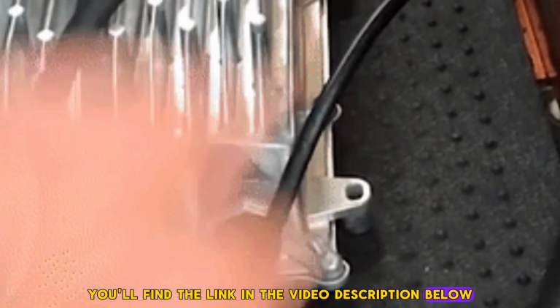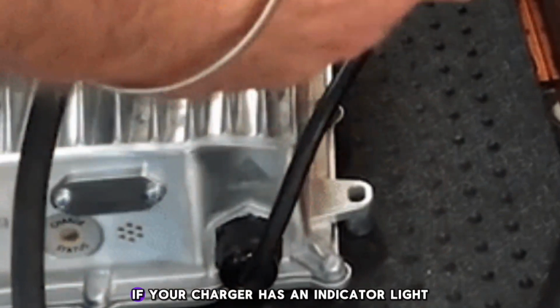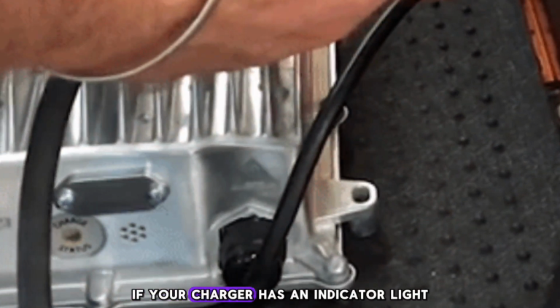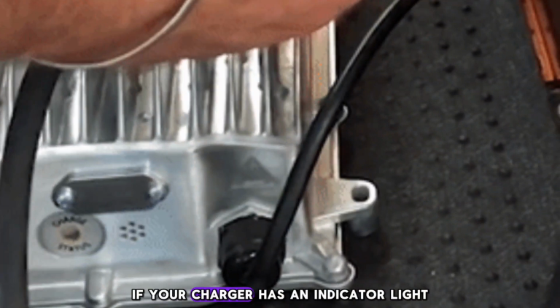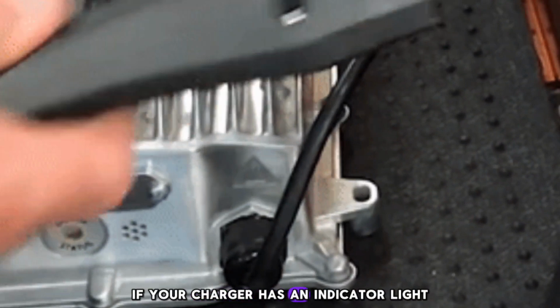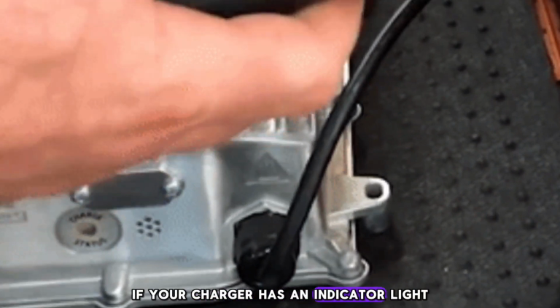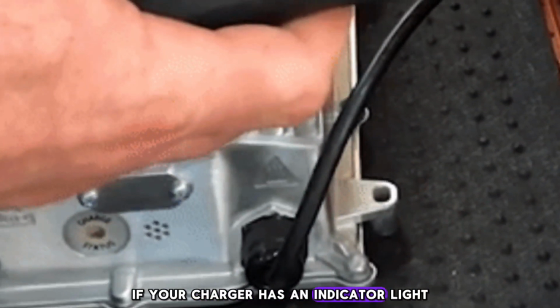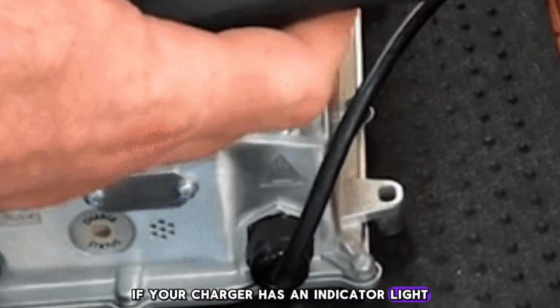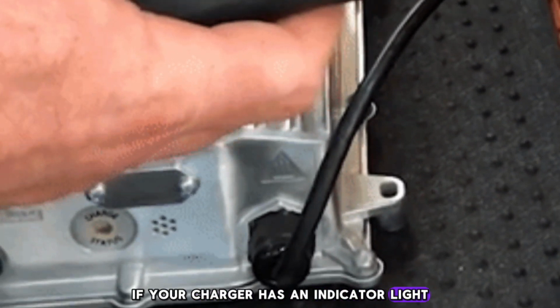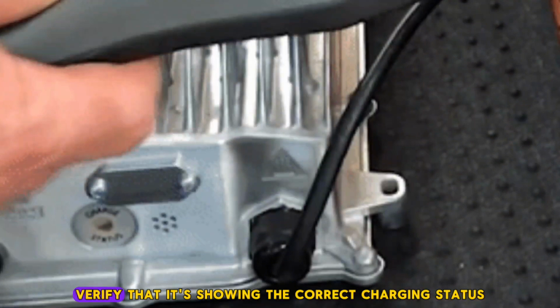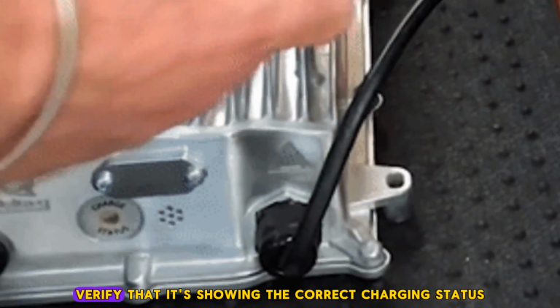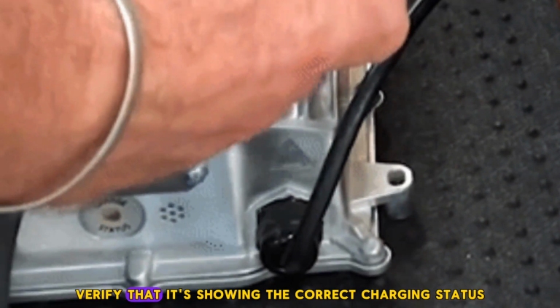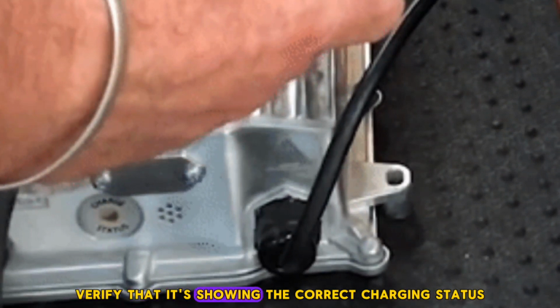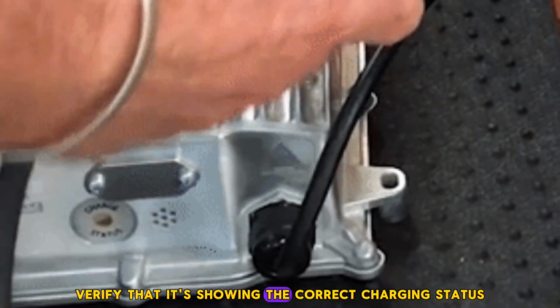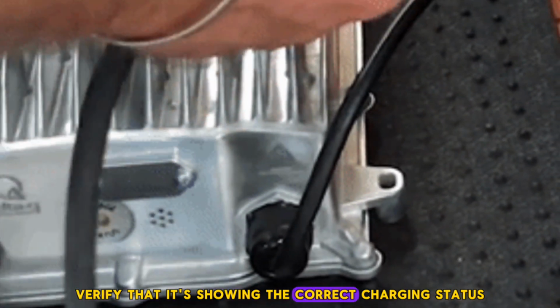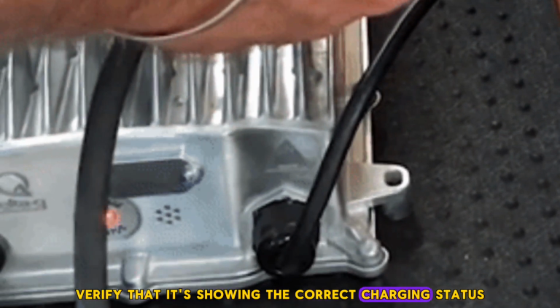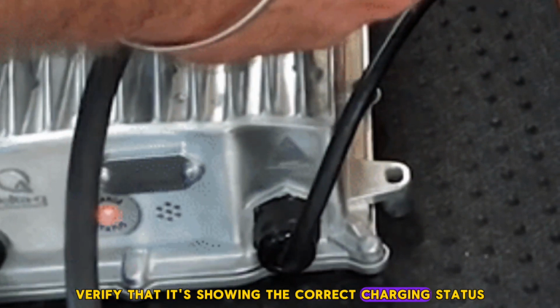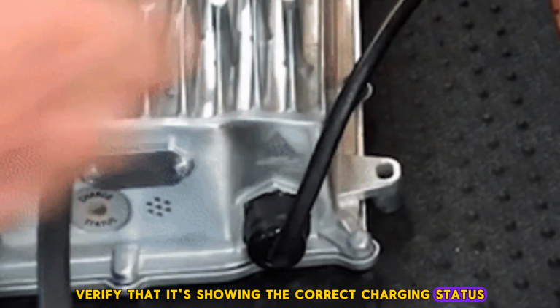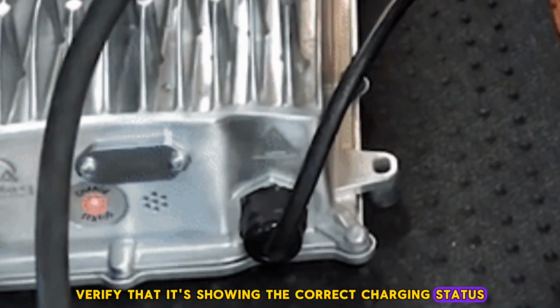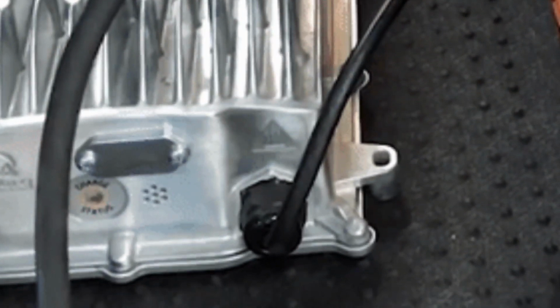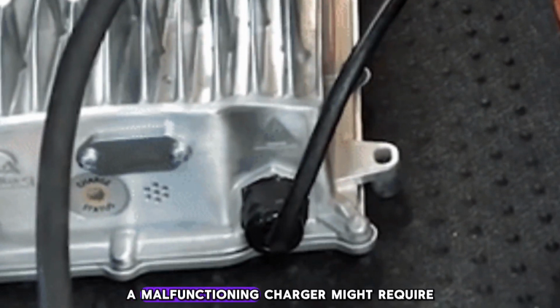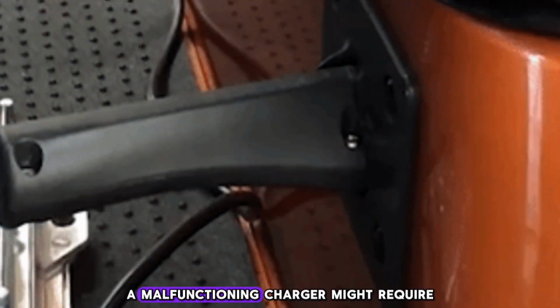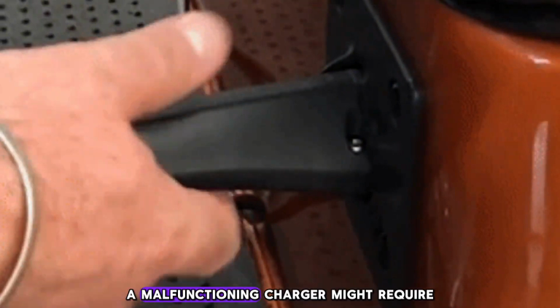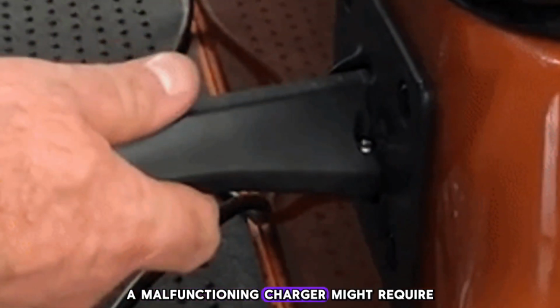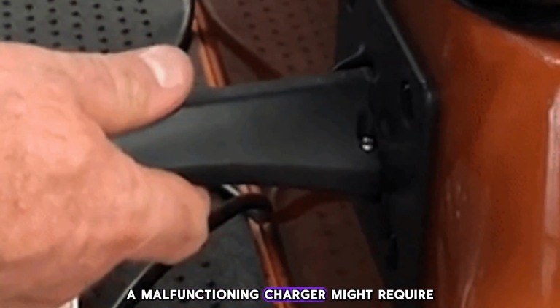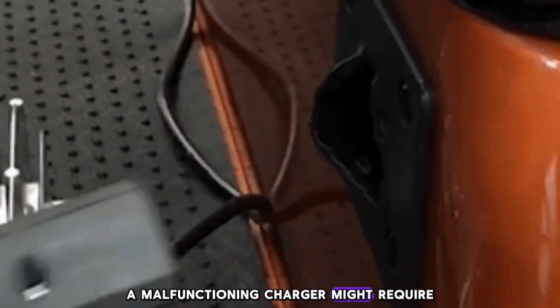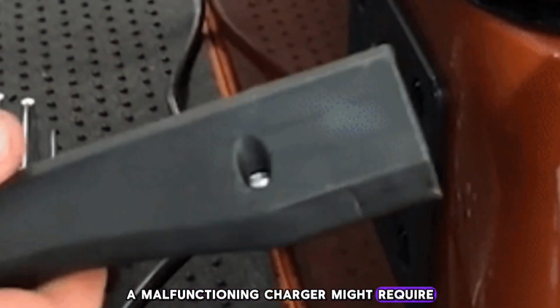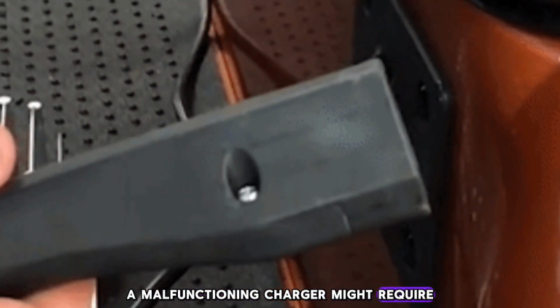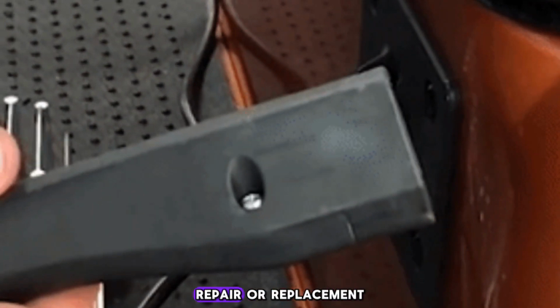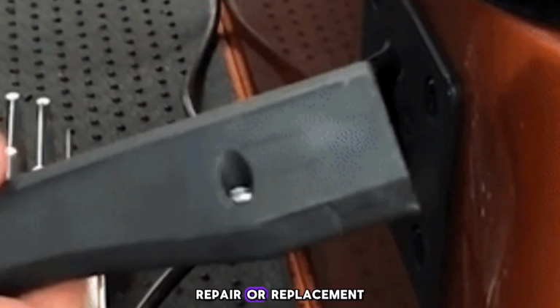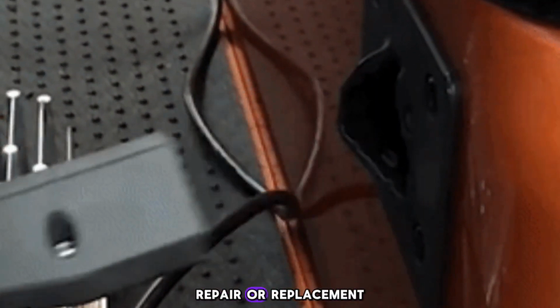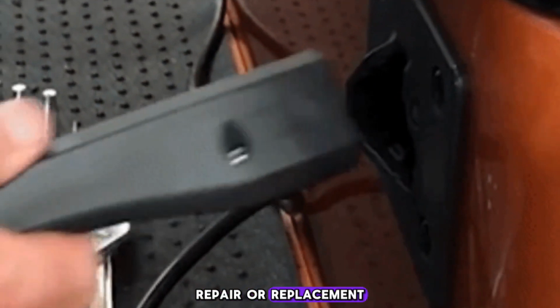If your charger has an indicator light, verify that it's showing the correct charging status. A malfunctioning charger might require repair or replacement.